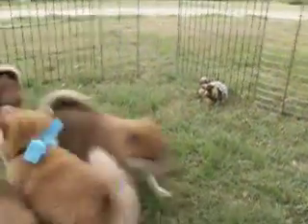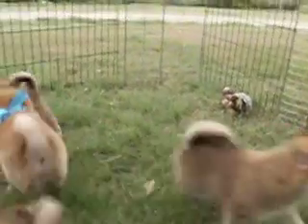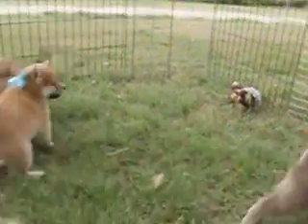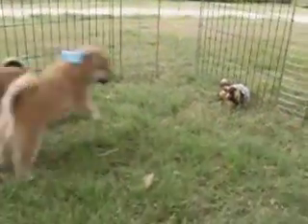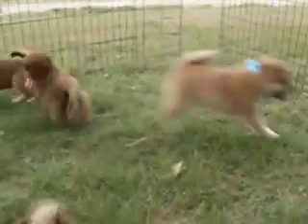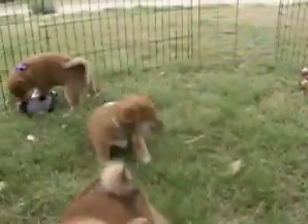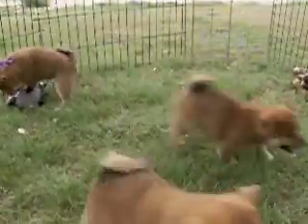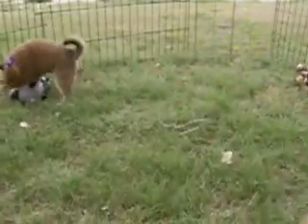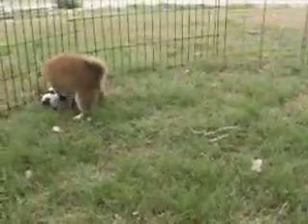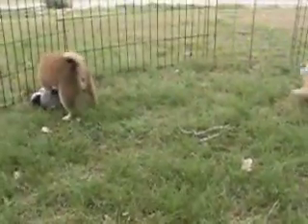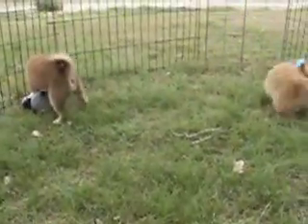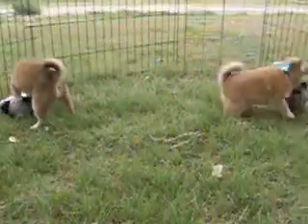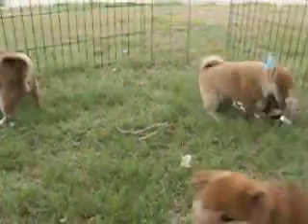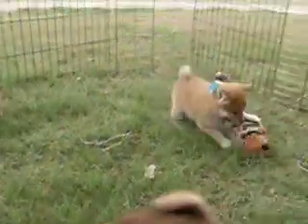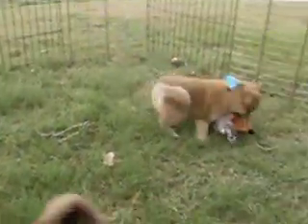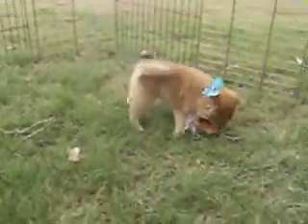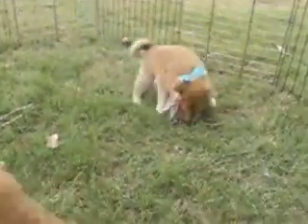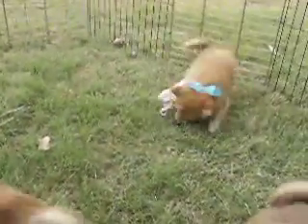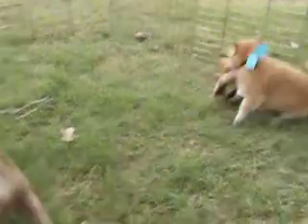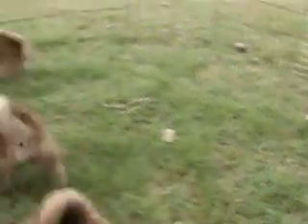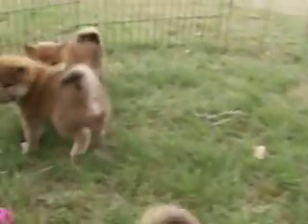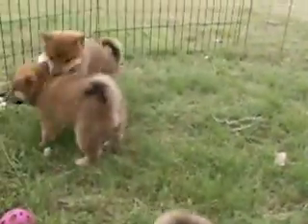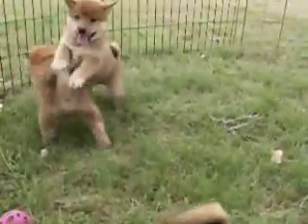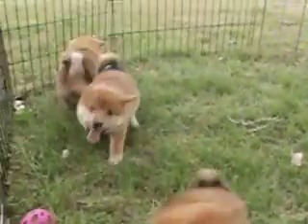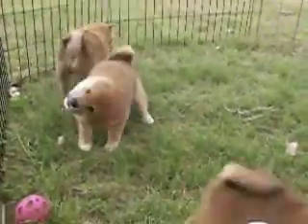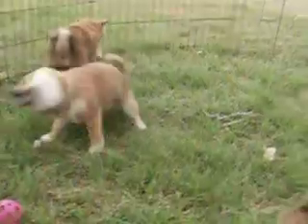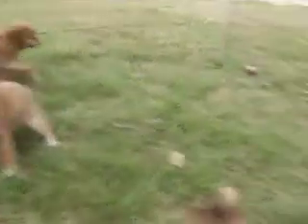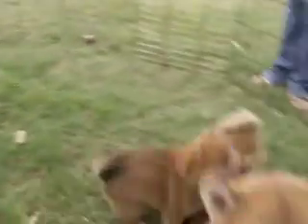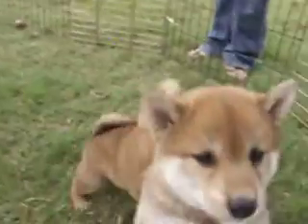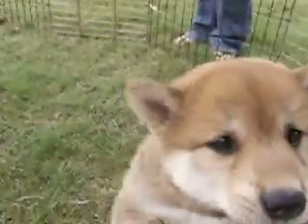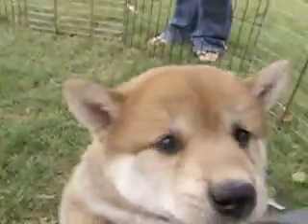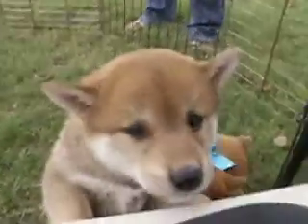Hi, this is kind of windy here in Nebraska today, but we're going to try to take a video of Zara and Kenzie's Littera puppies. They're six and a half weeks old and they're really neat and playful.